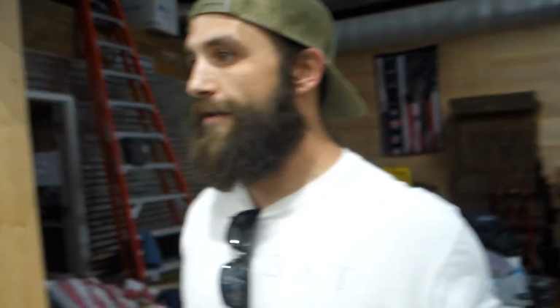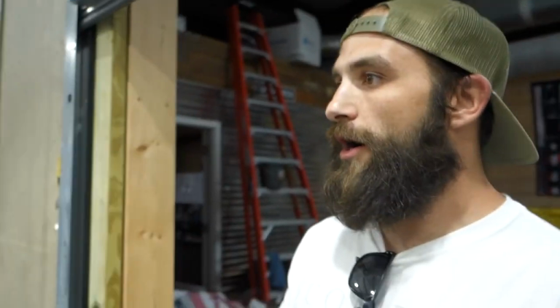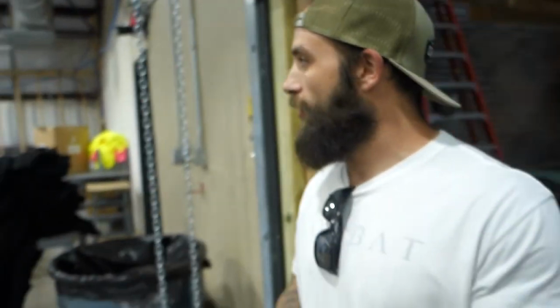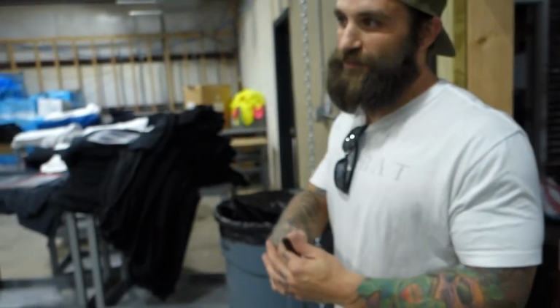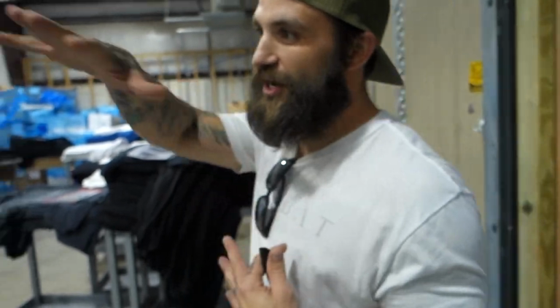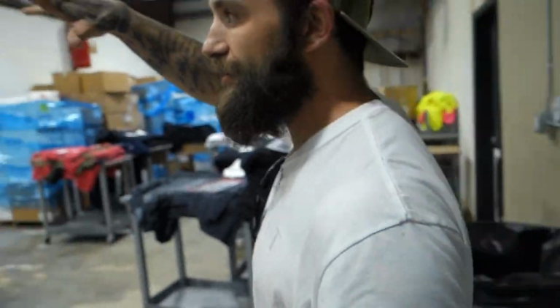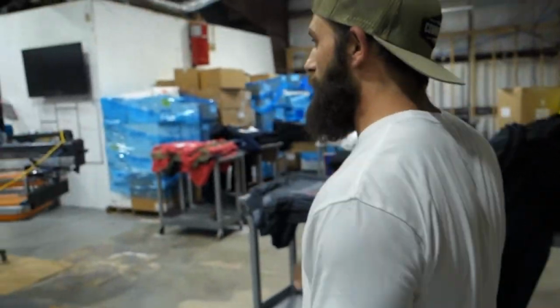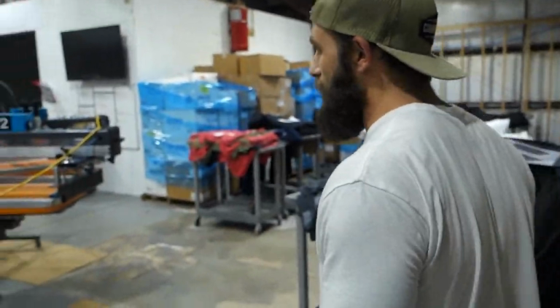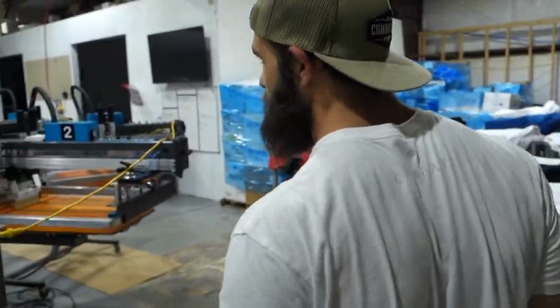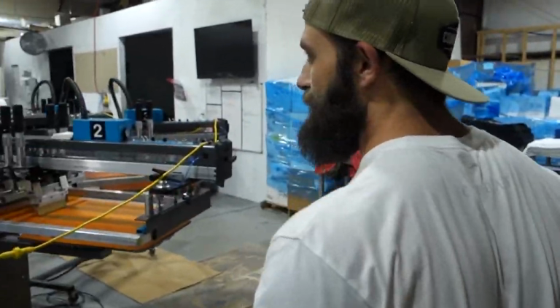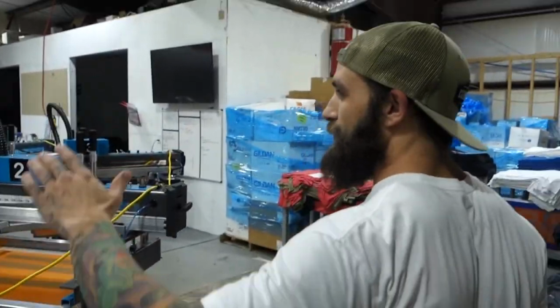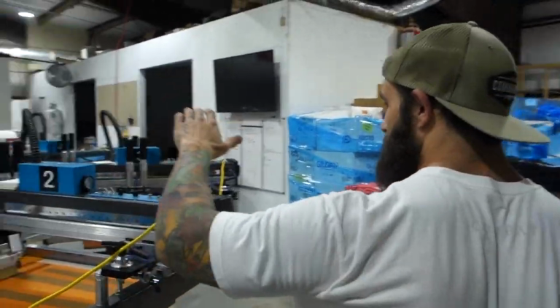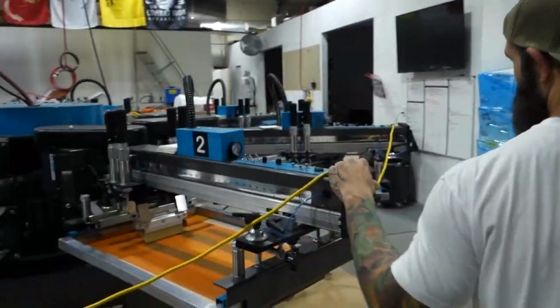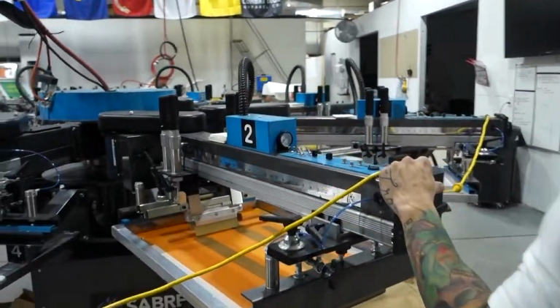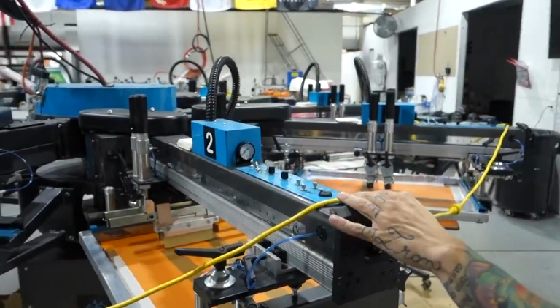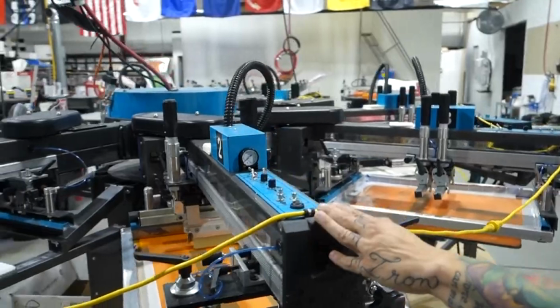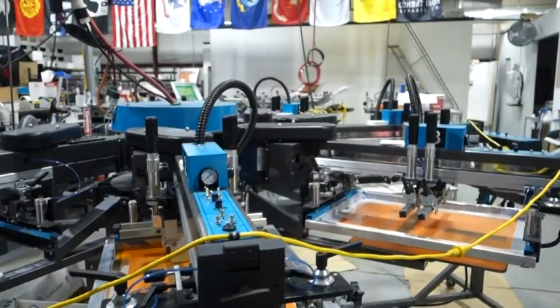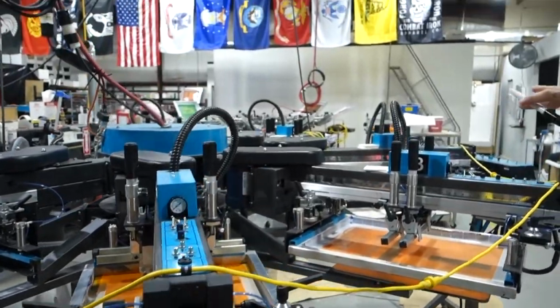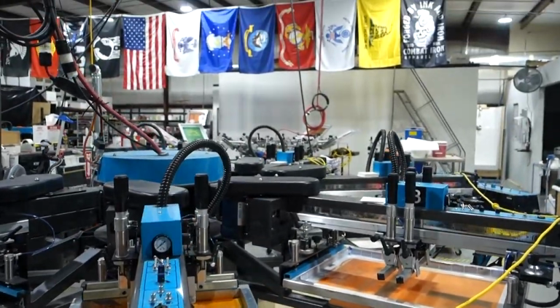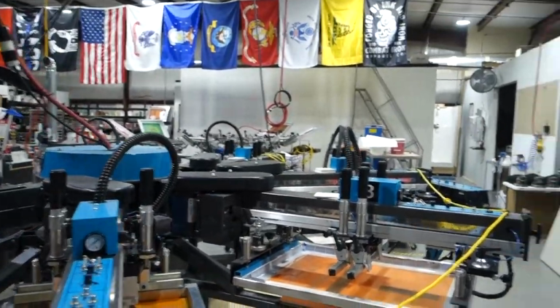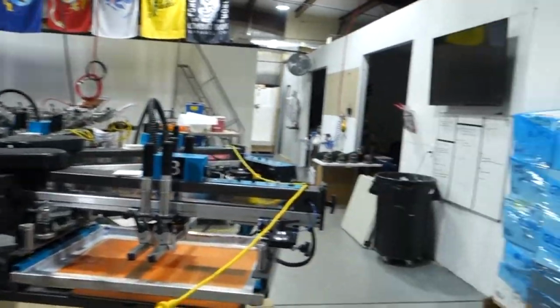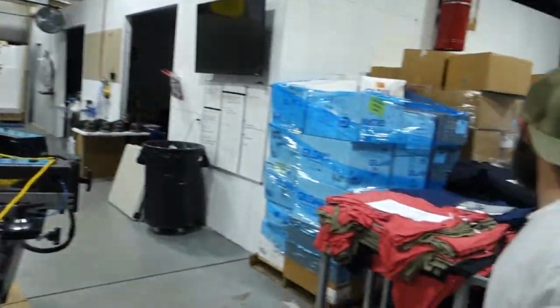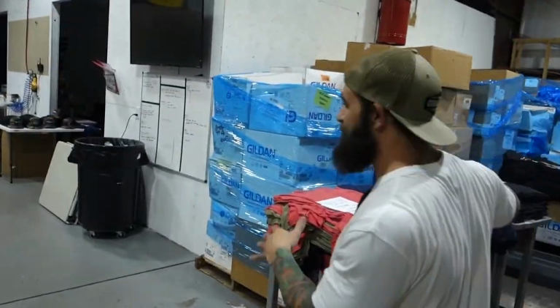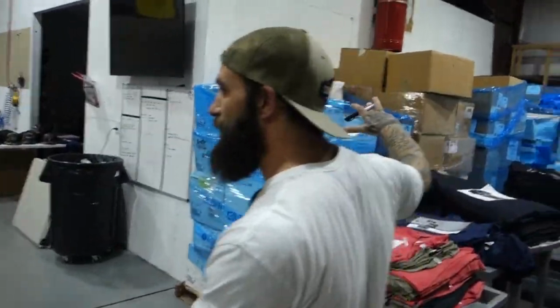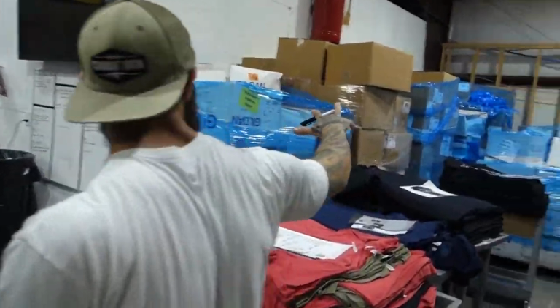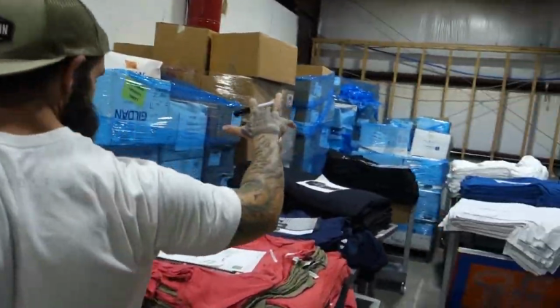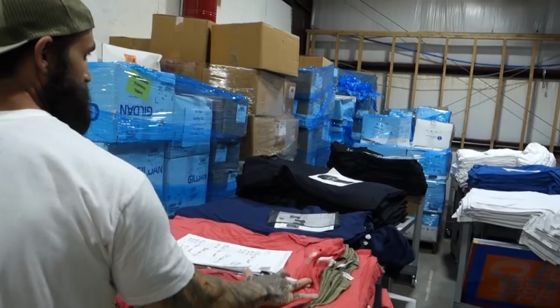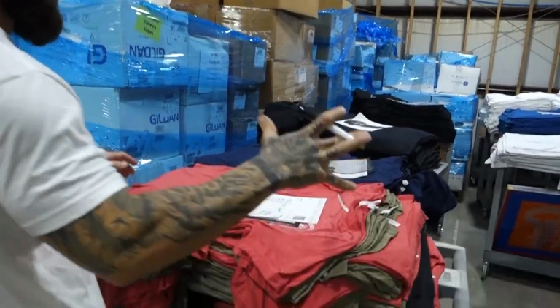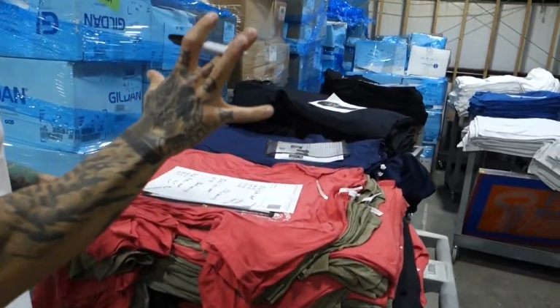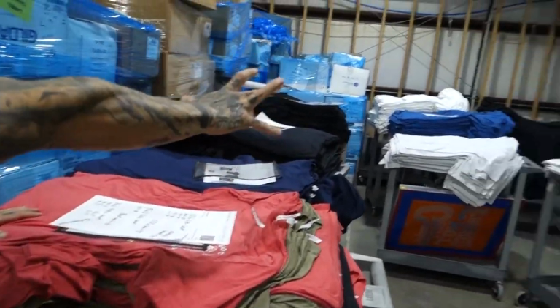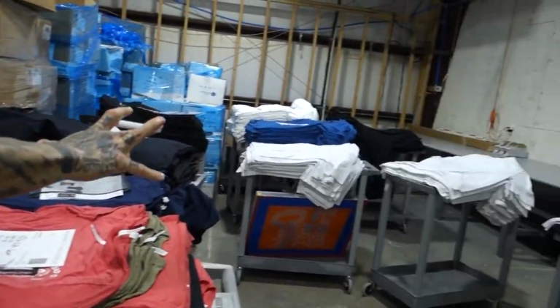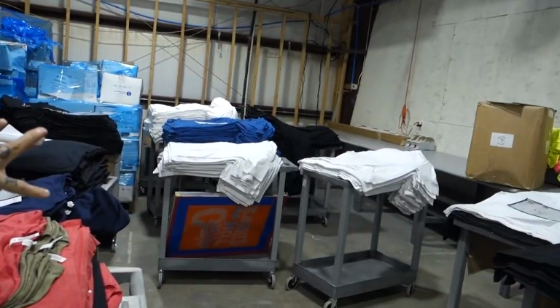This production shop is where we do our automatic screen printing and manual screen printing. These are our screen printers — we have three automatics and manuals over here. This is kind of our staging area; these shirts are here to be printed and out to the customer tomorrow.